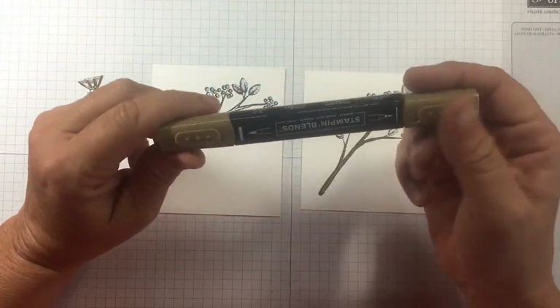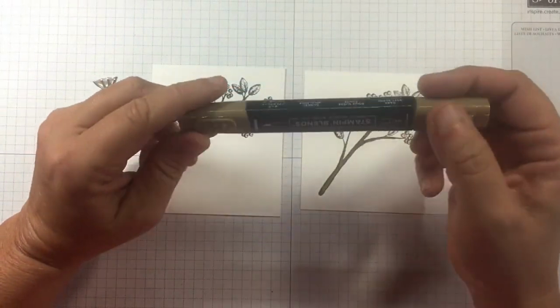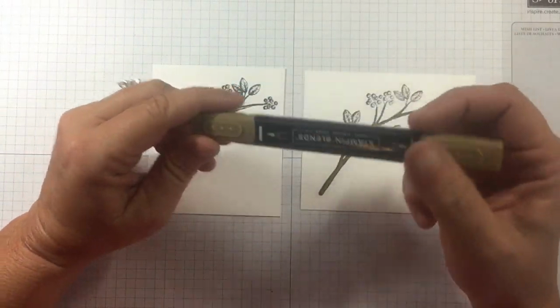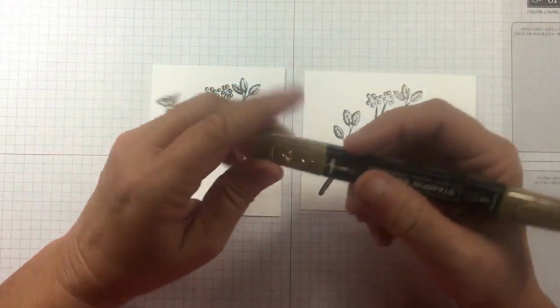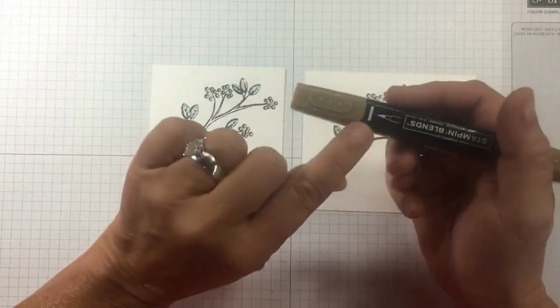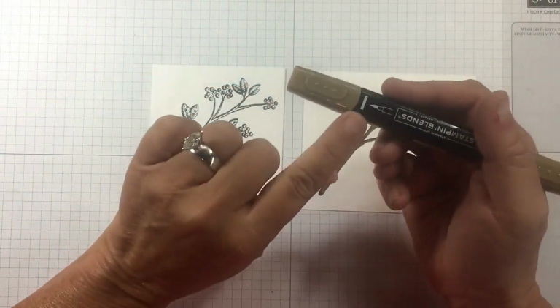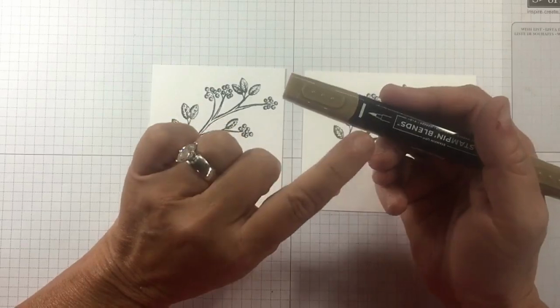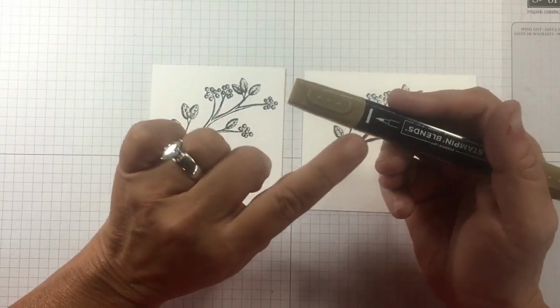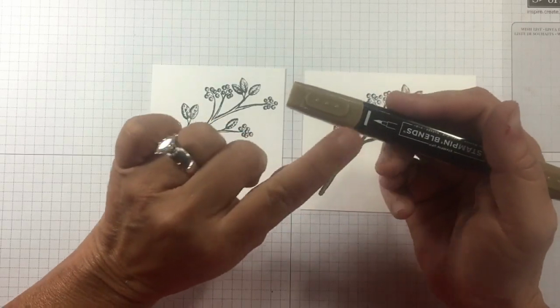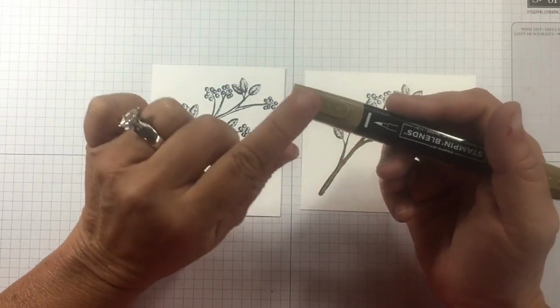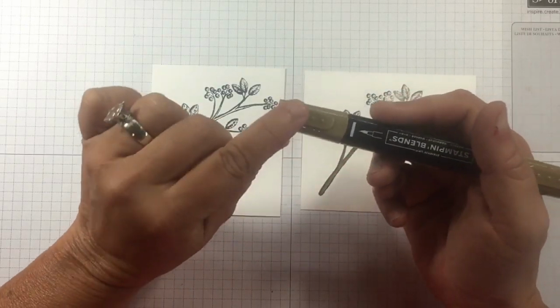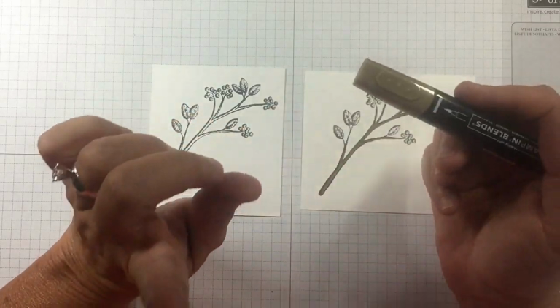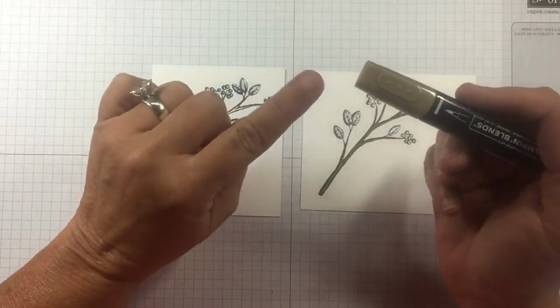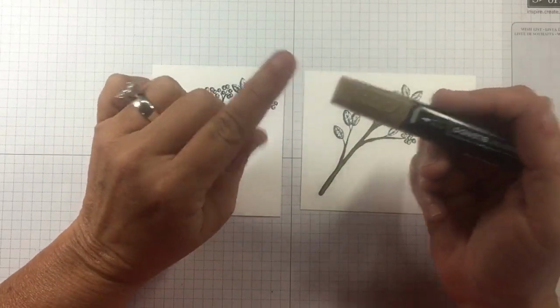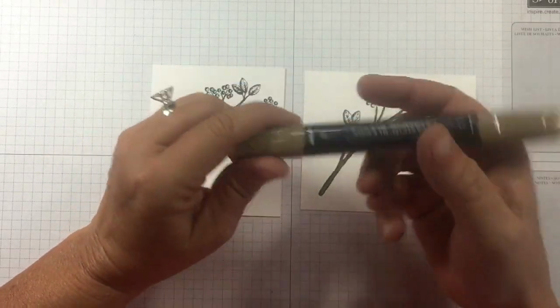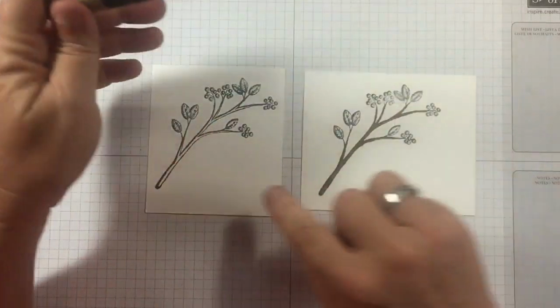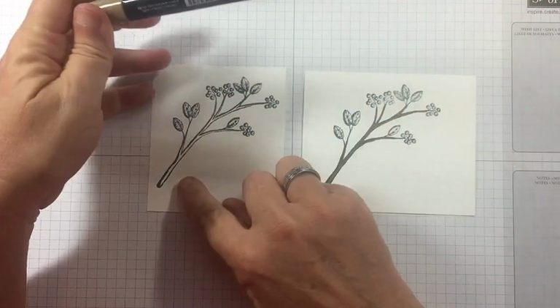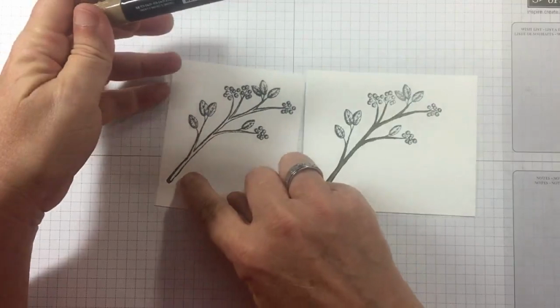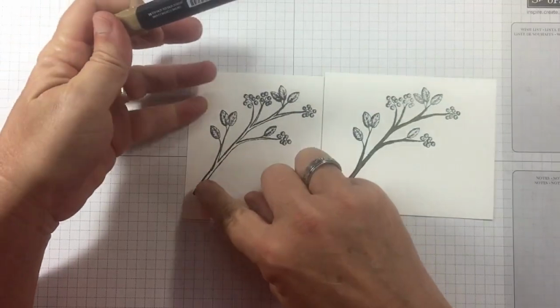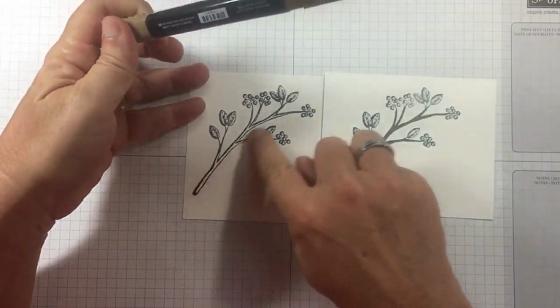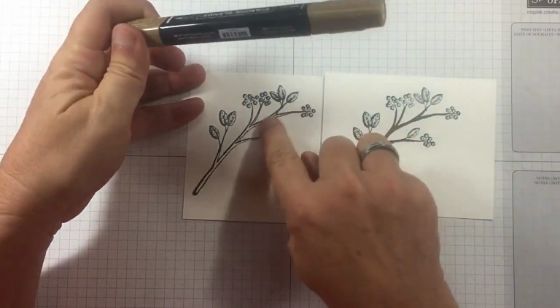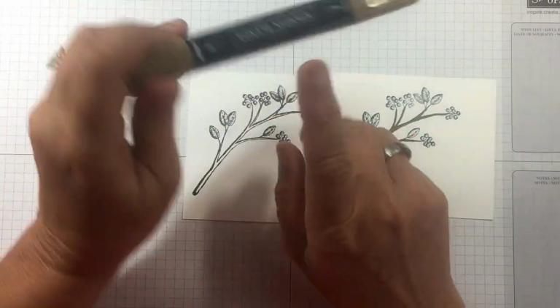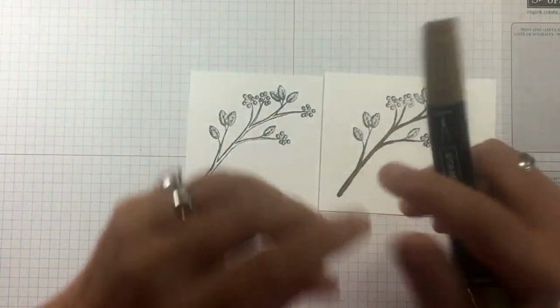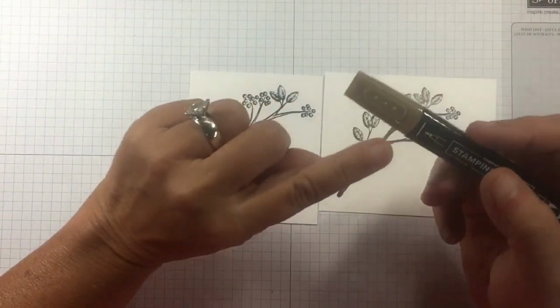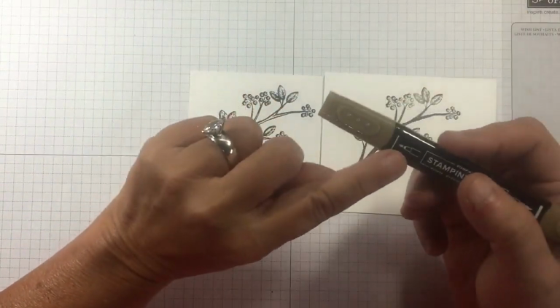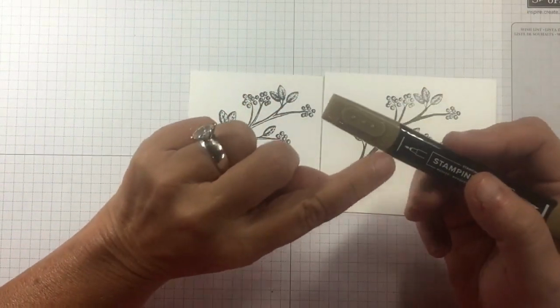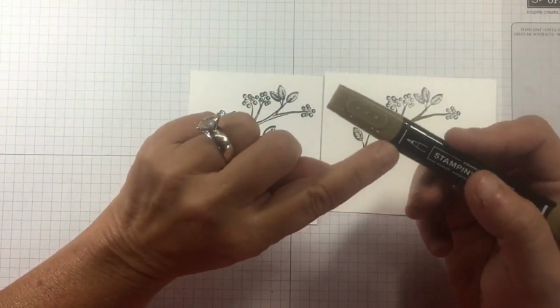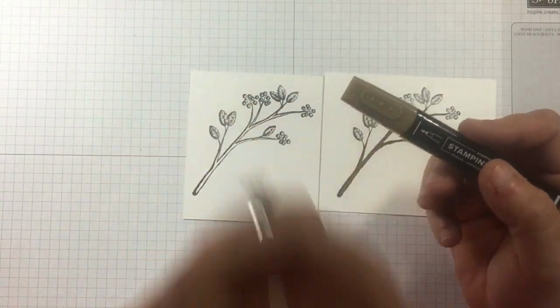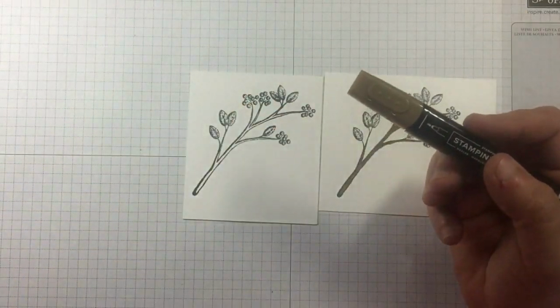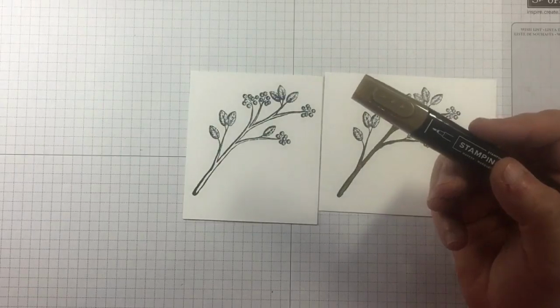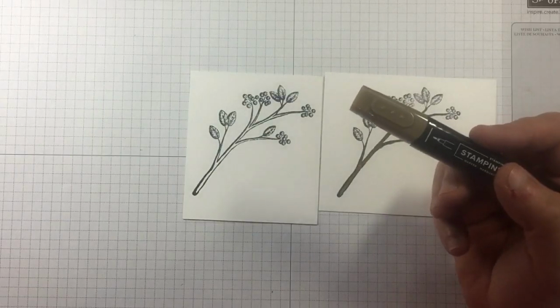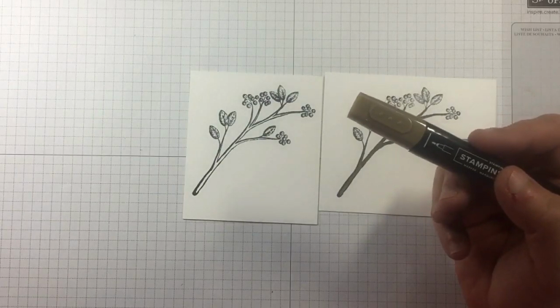If you follow me at all you know I love the wide end of my blends, but this is an exception. These branches are so narrow I'm using the fine tip, and I want to give you a tip with that.